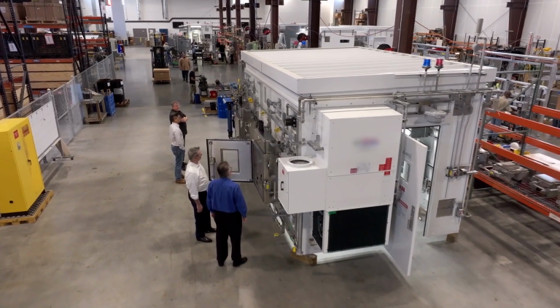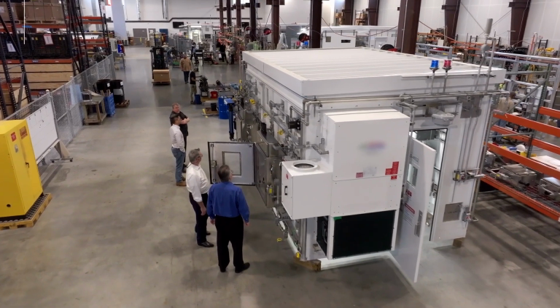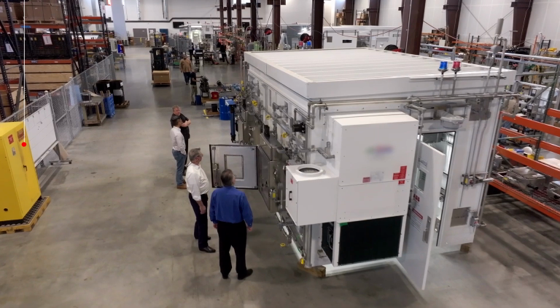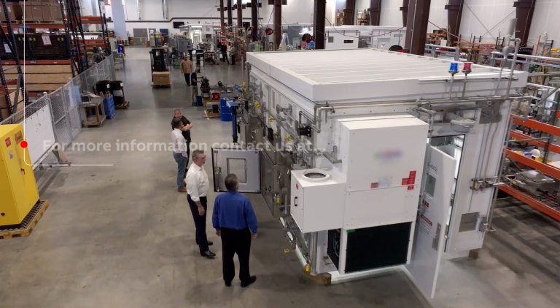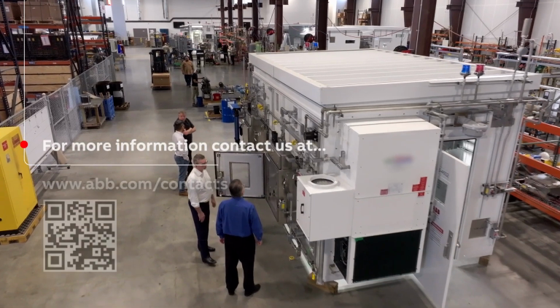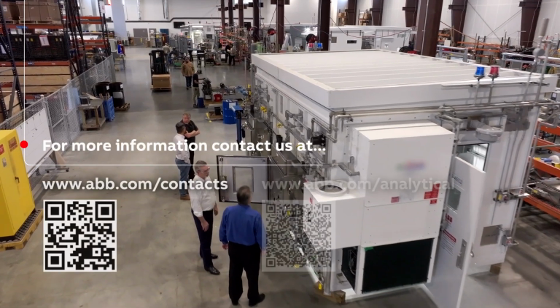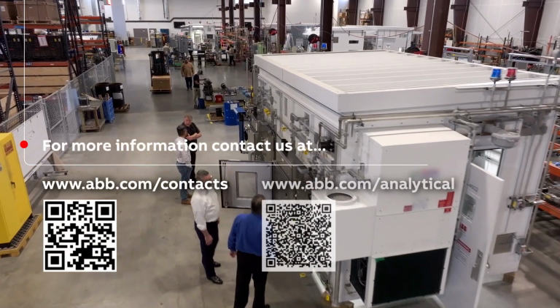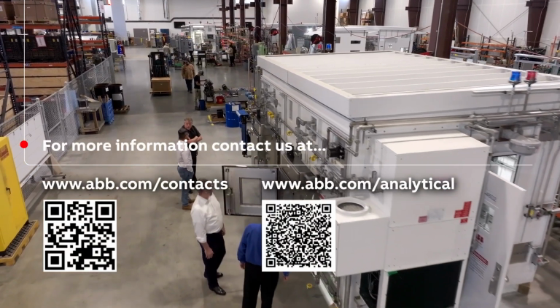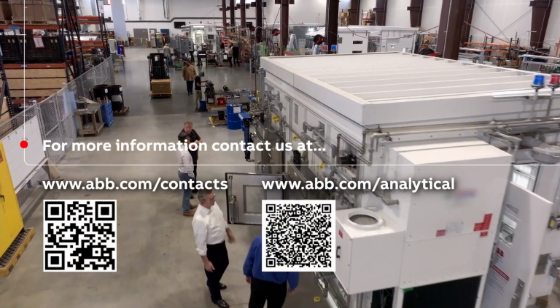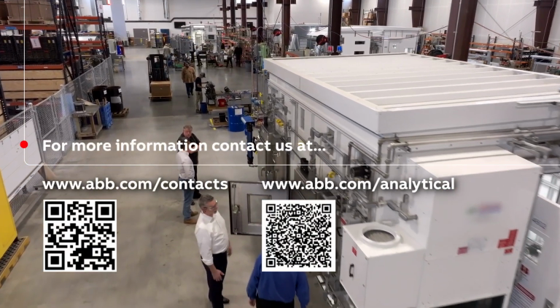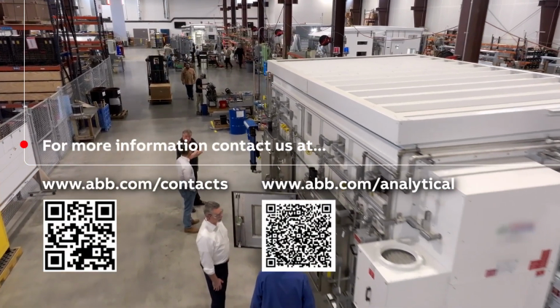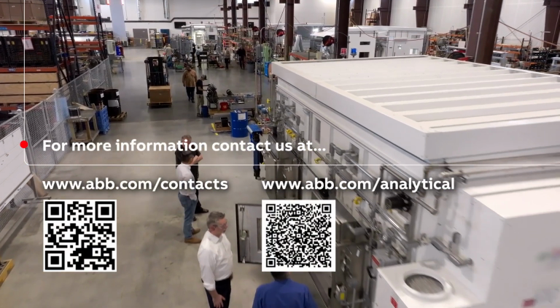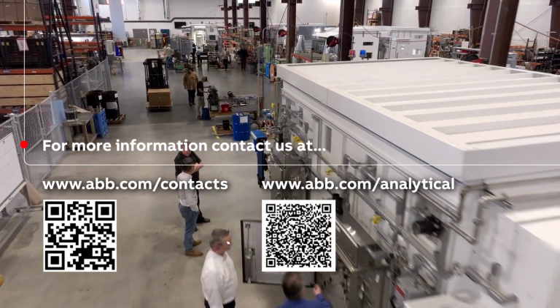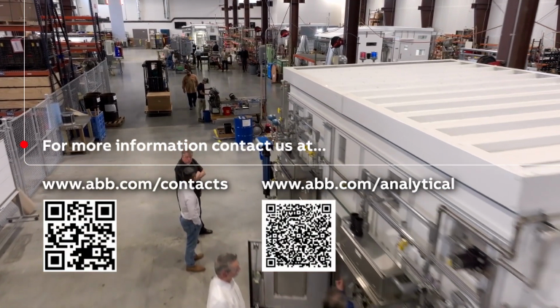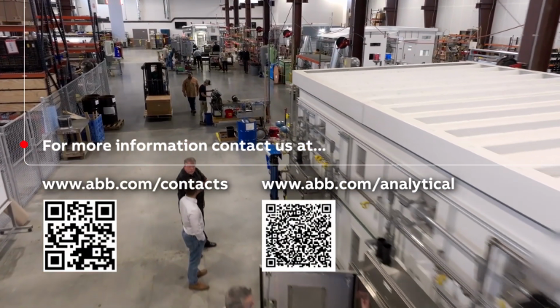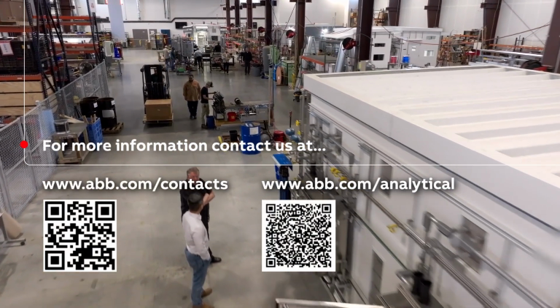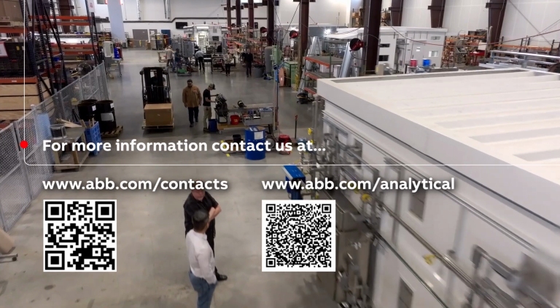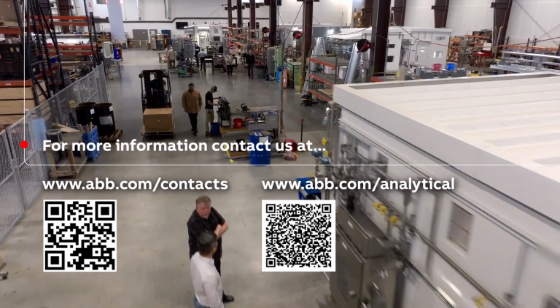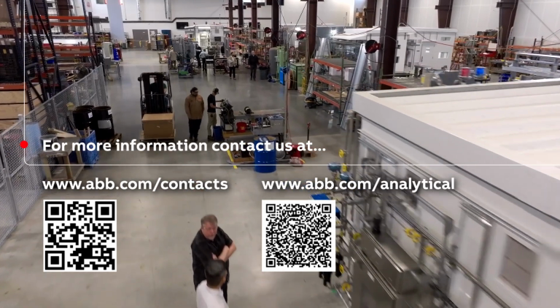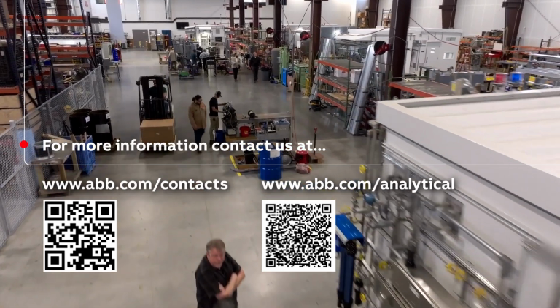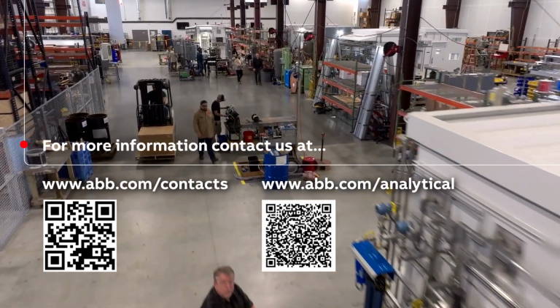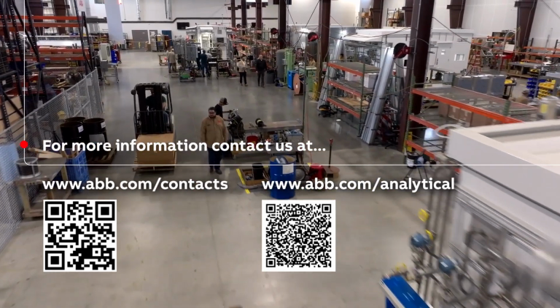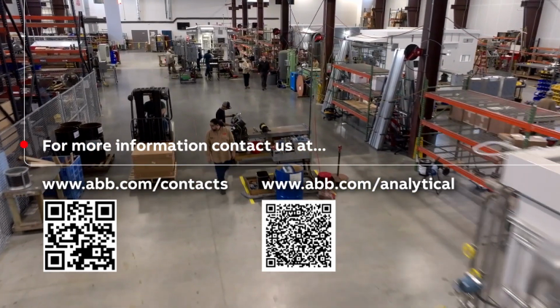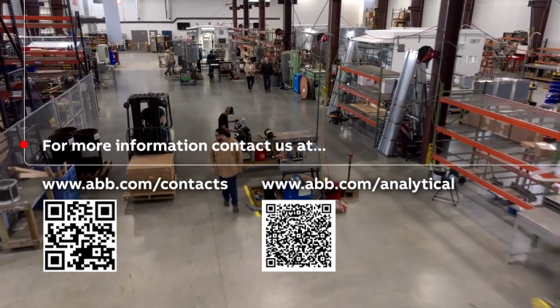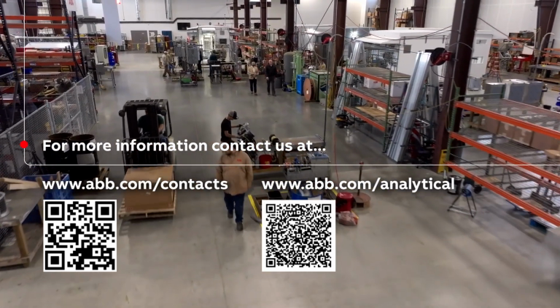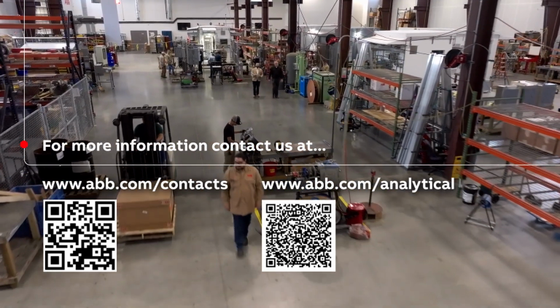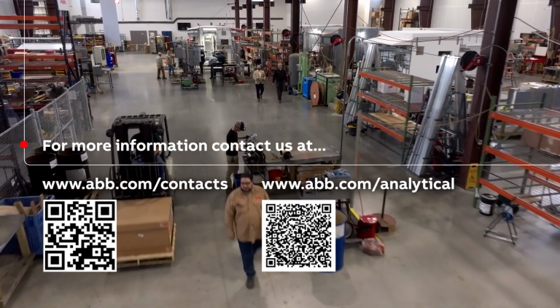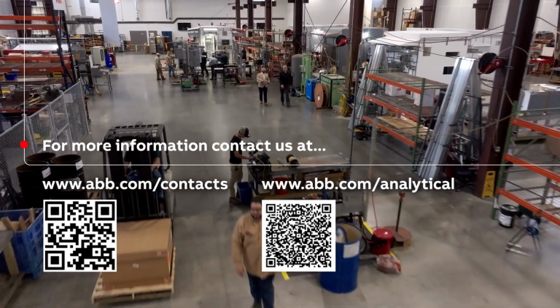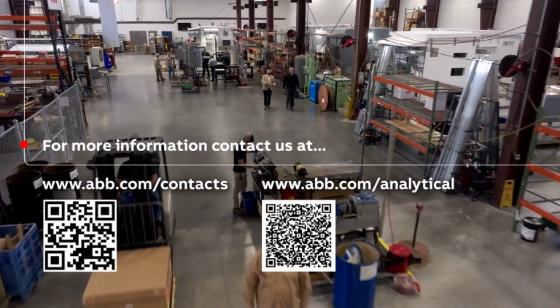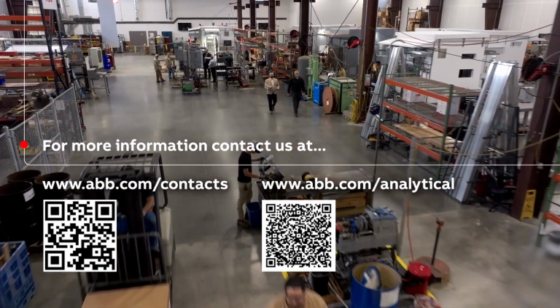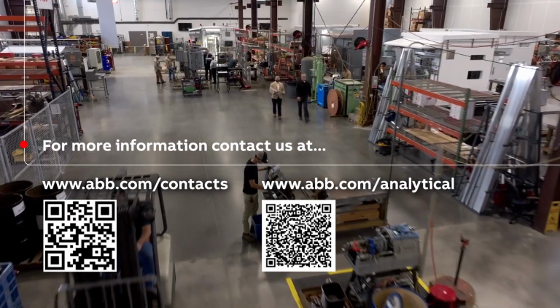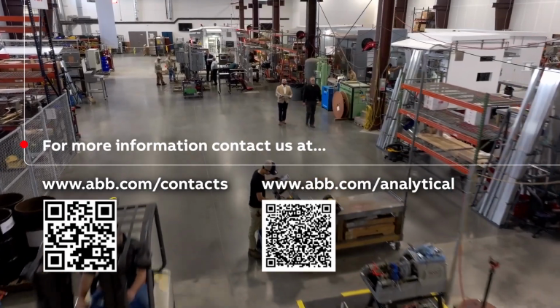Please scan the QR code on the screen to engage with ABB's Houston-based System Integration Team so we can work together to address your analytical challenges, or visit our global web page for more information.